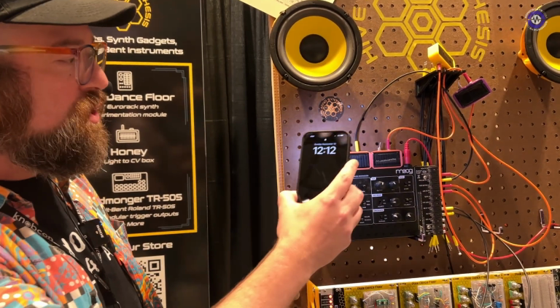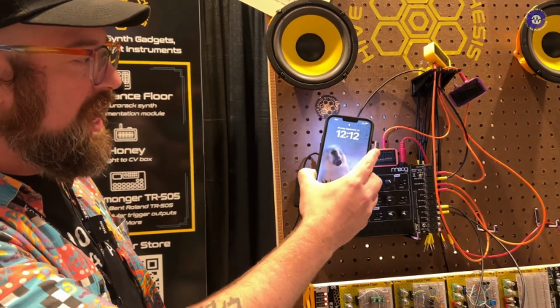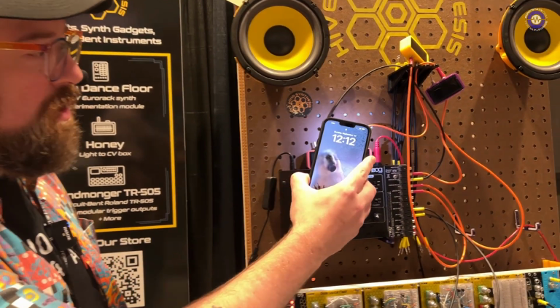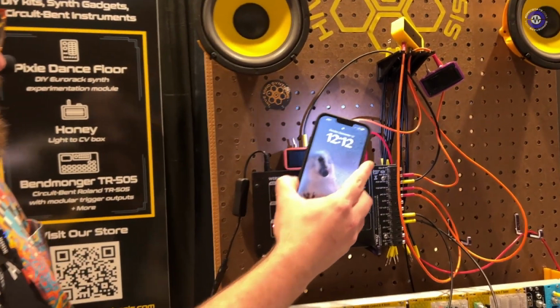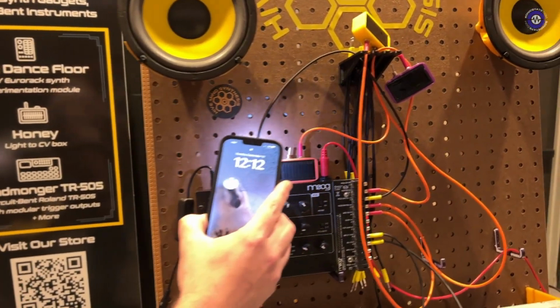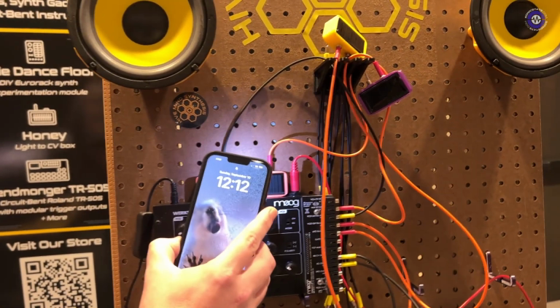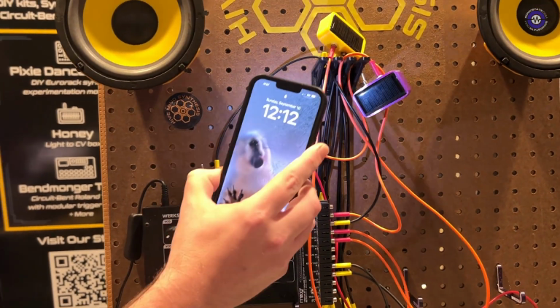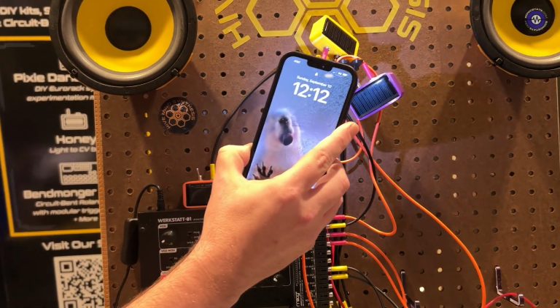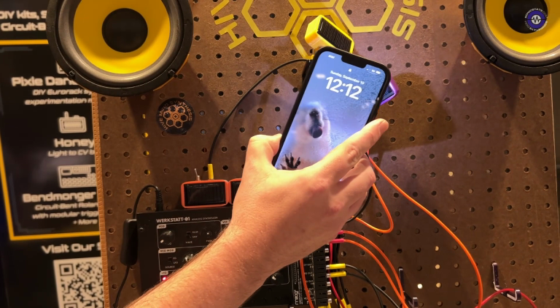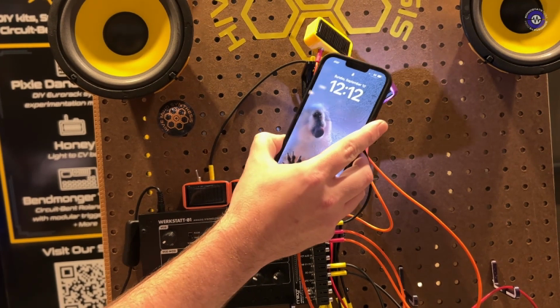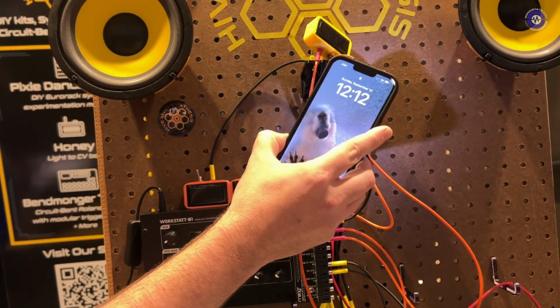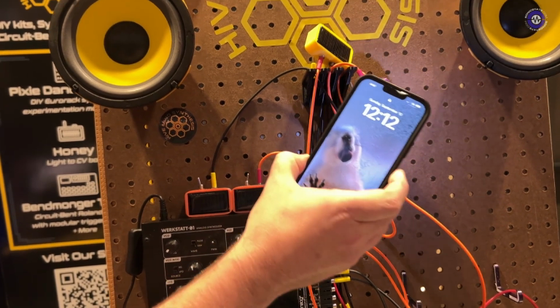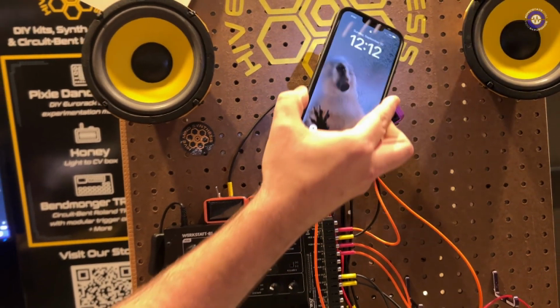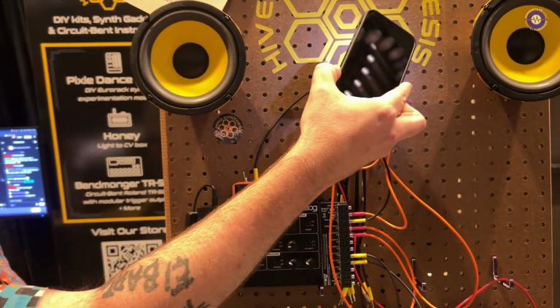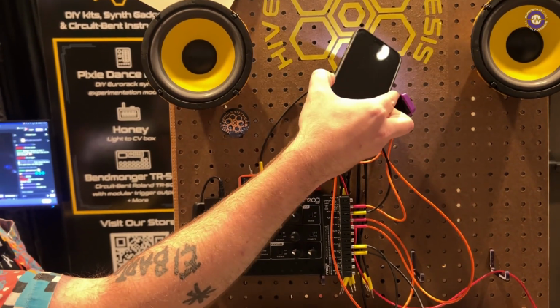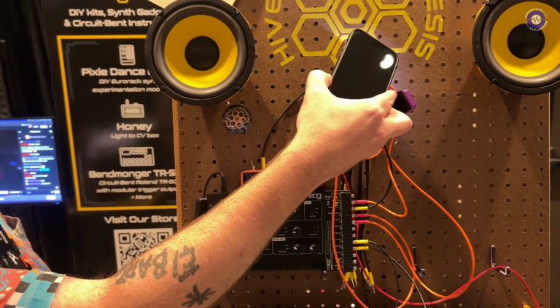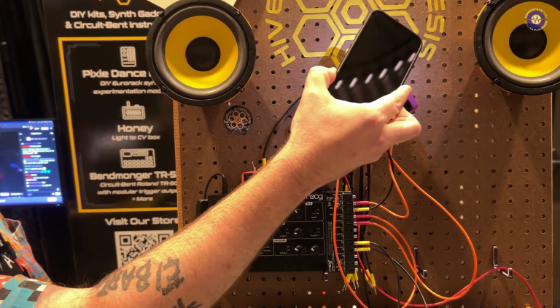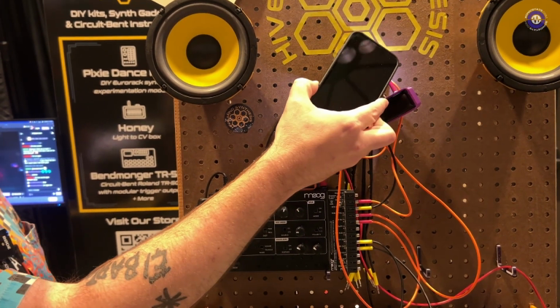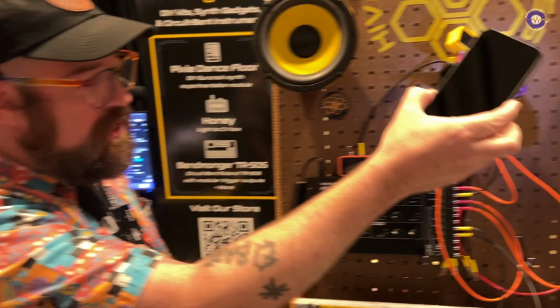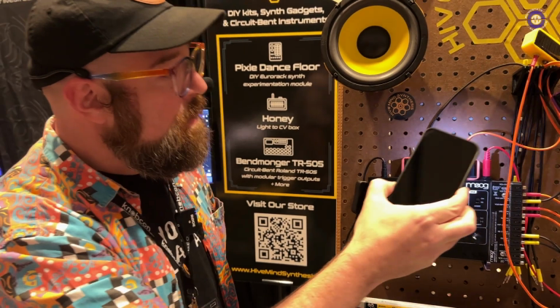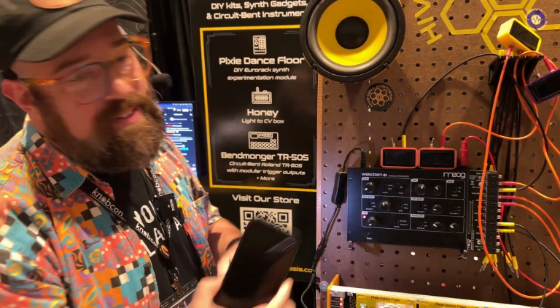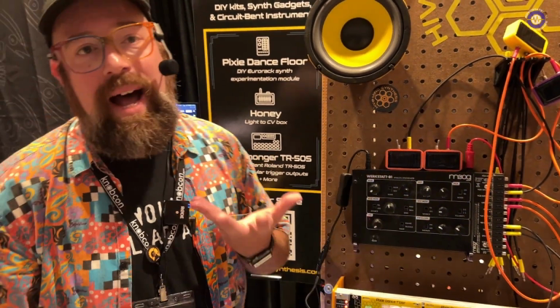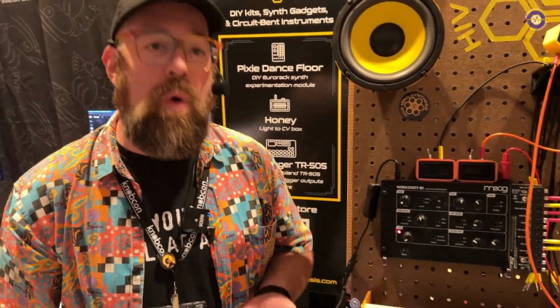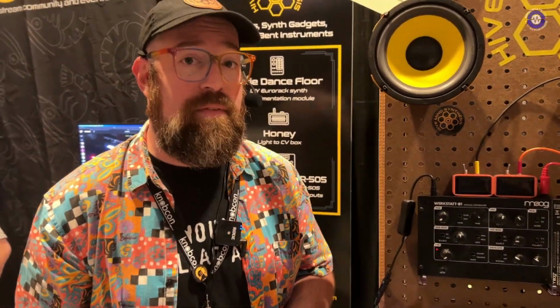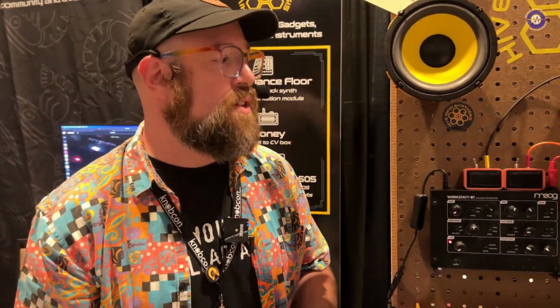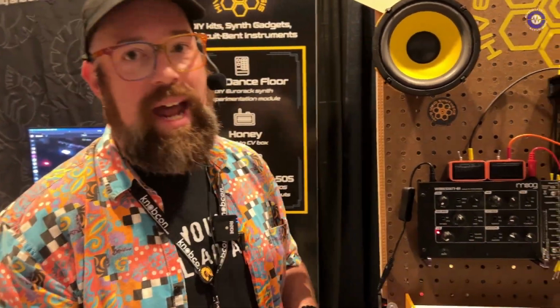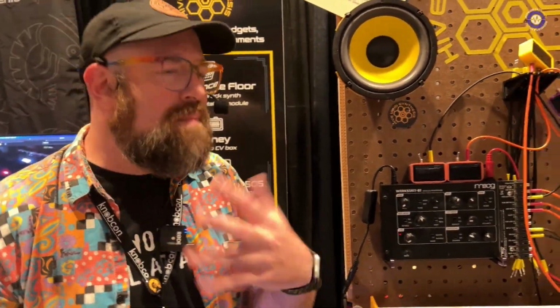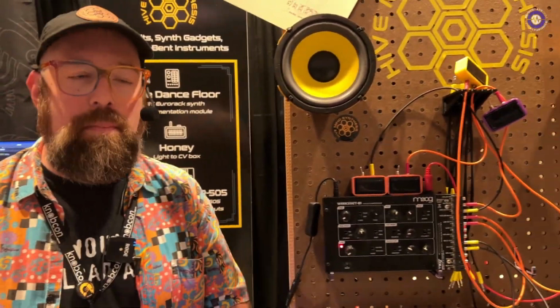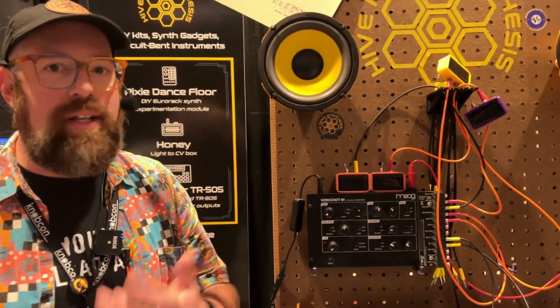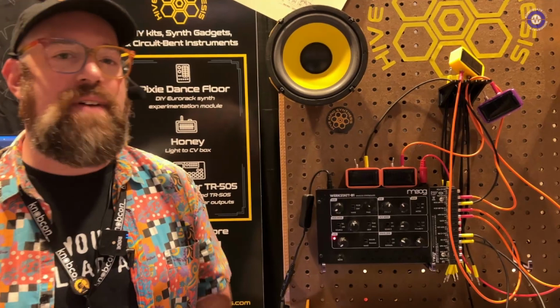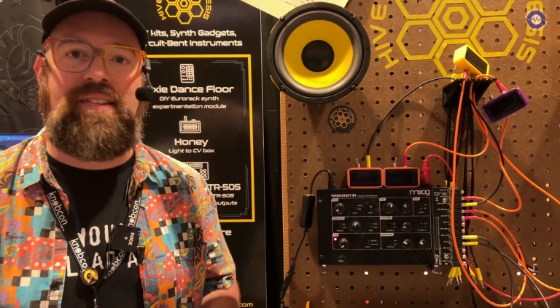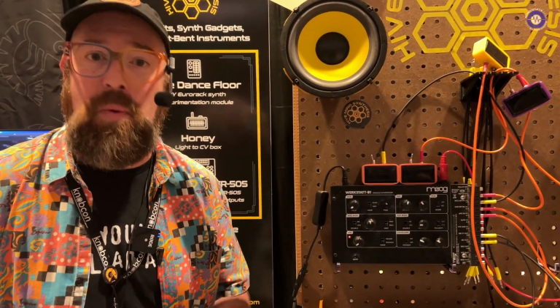And if I shine a flashlight across, just as an example, you can hear how that's affecting the LFO. That'll affect the filter. And you can set them to positive or negative voltage so that you can add them to a patch and really use it to affect things the way that you want.